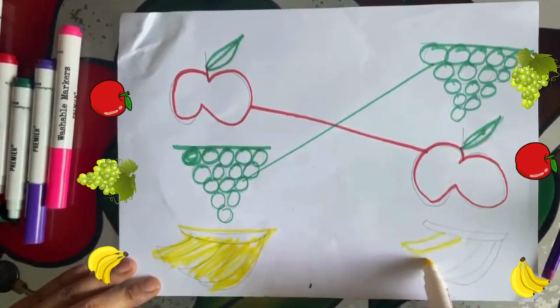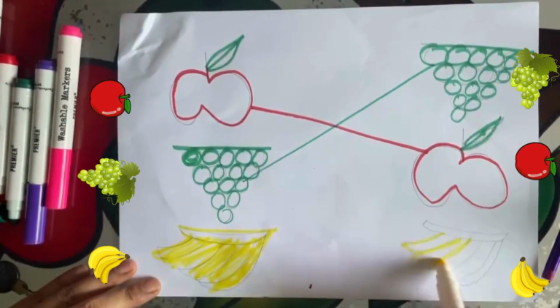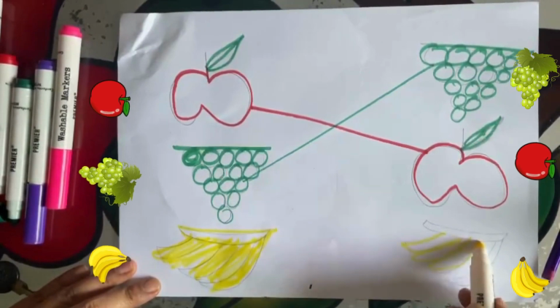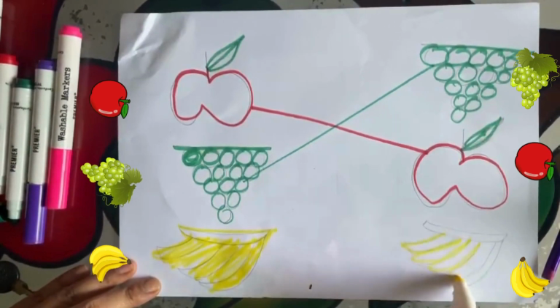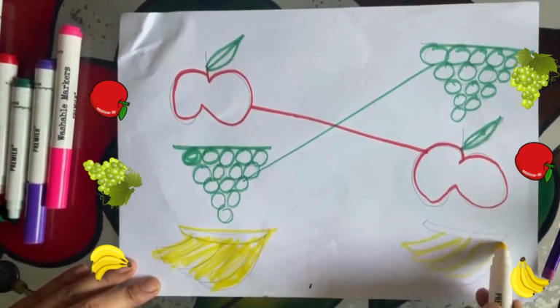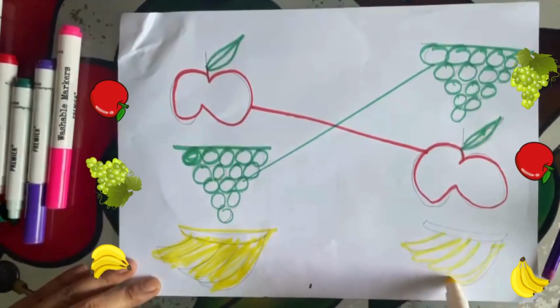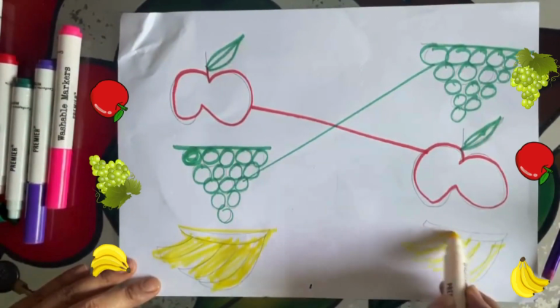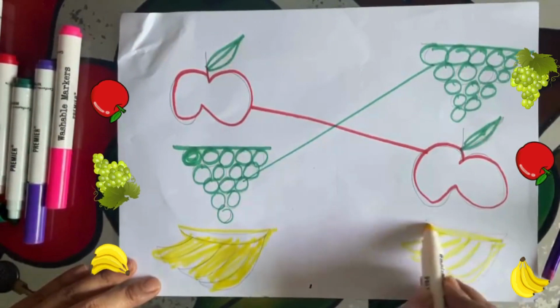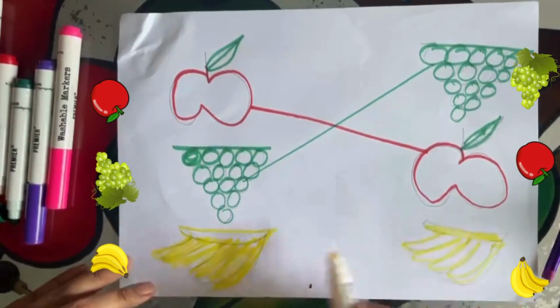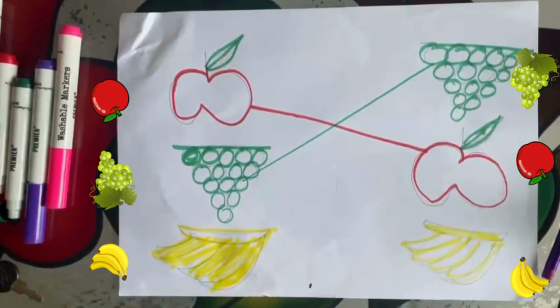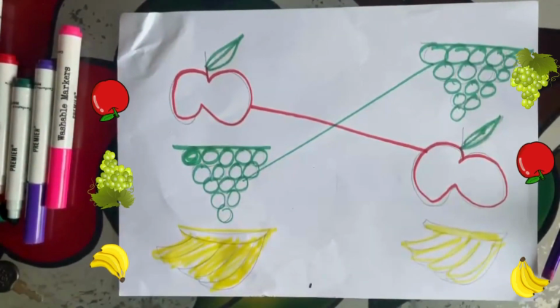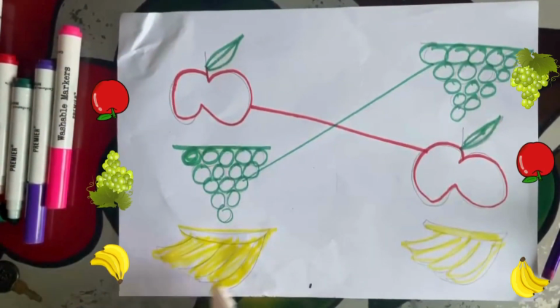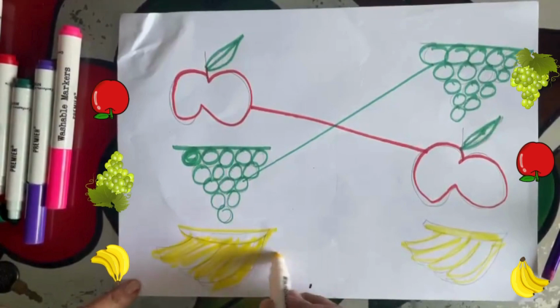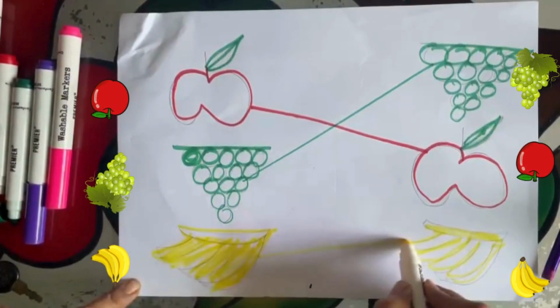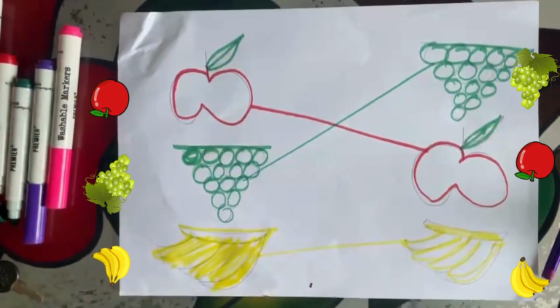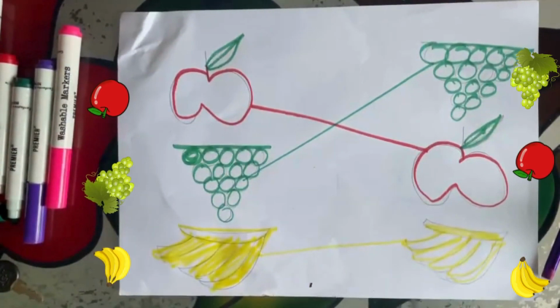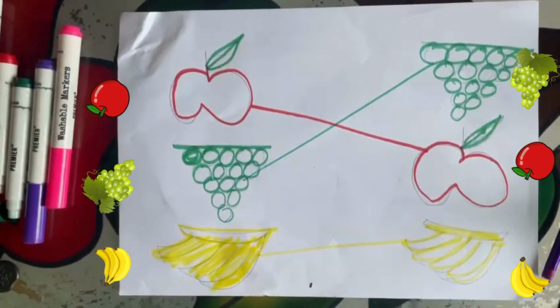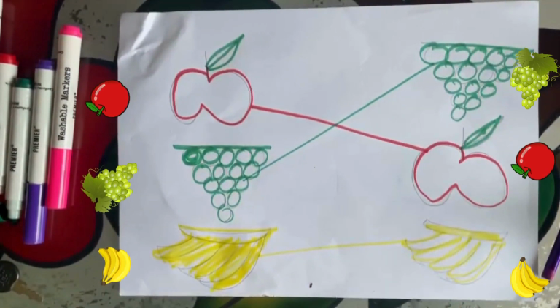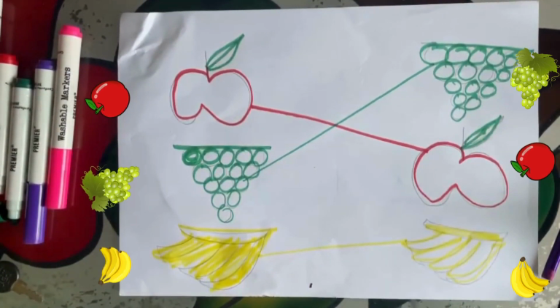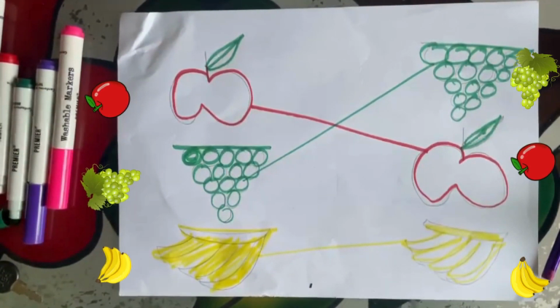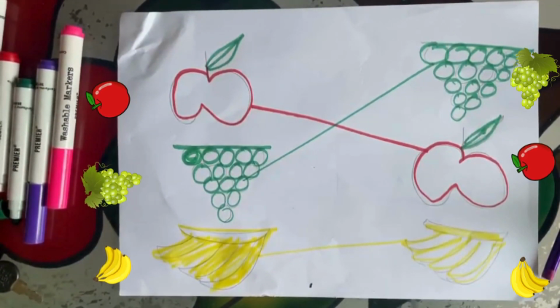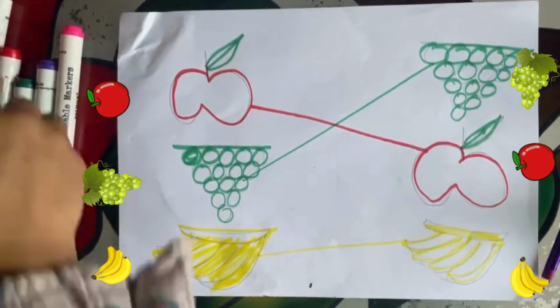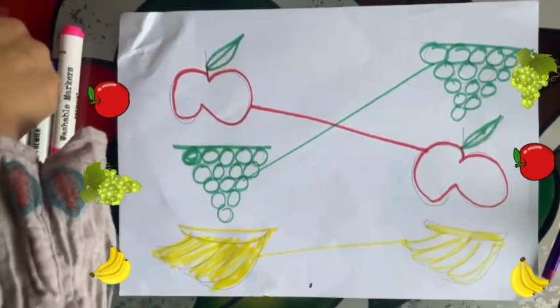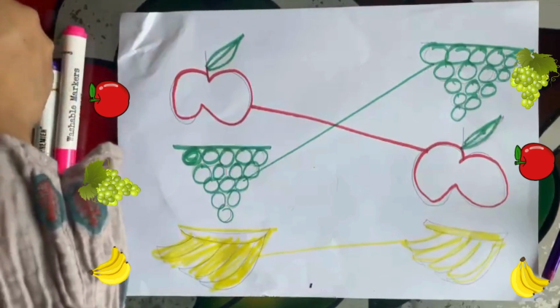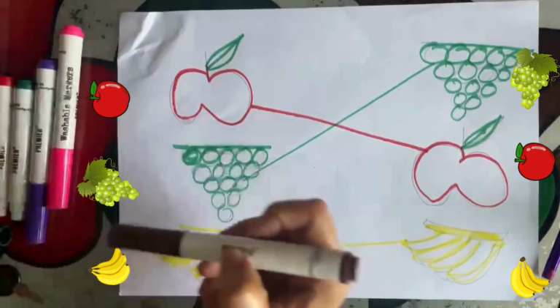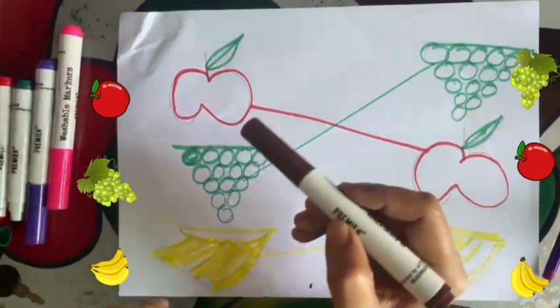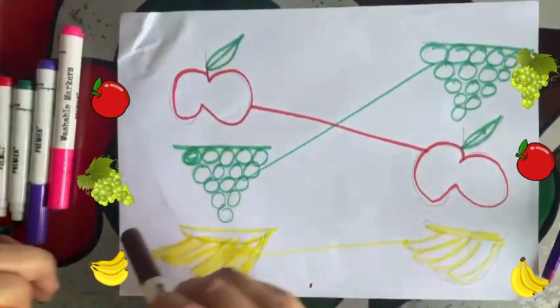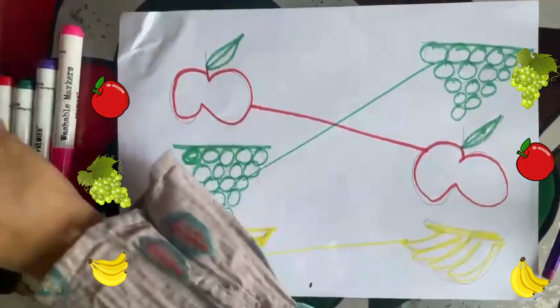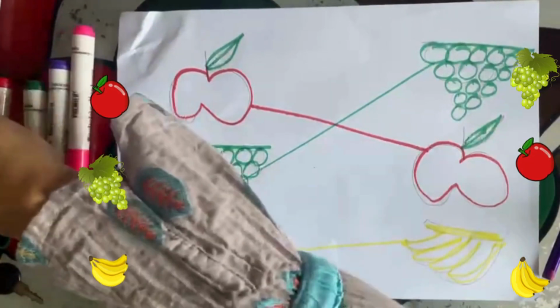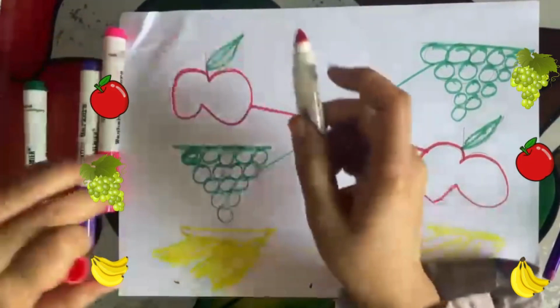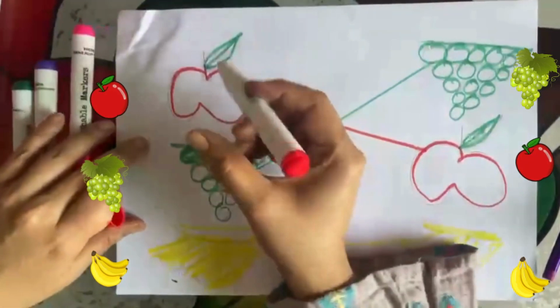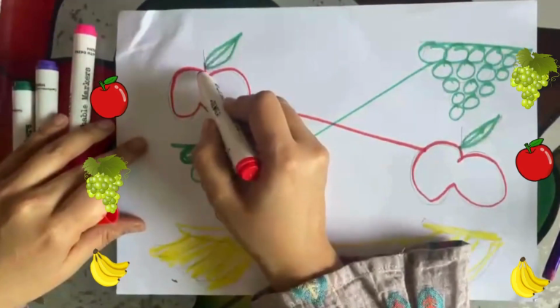Humpty Dumpty sat on a wall, Humpty Dumpty had a great fall. All the king's horses and all the king's men couldn't put Humpty together again. Let's color an apple.